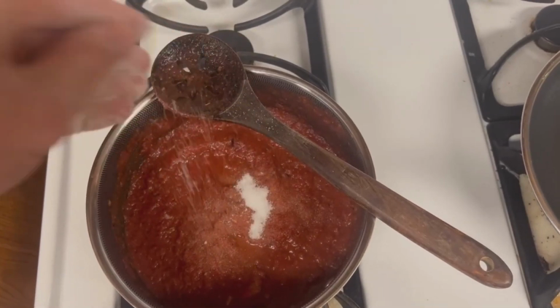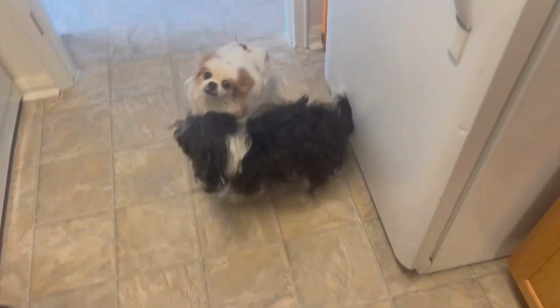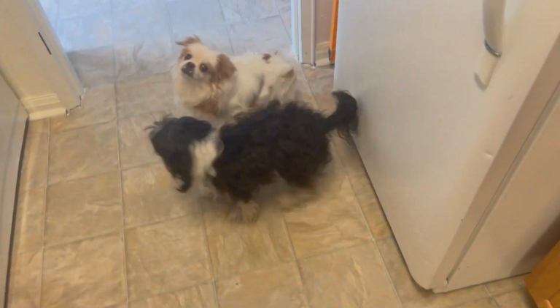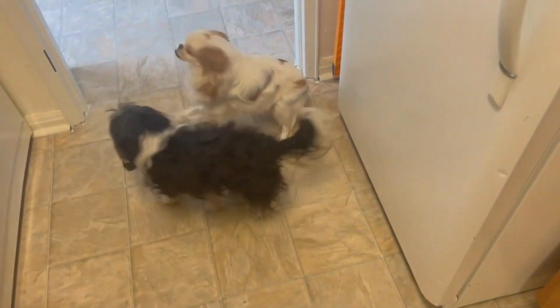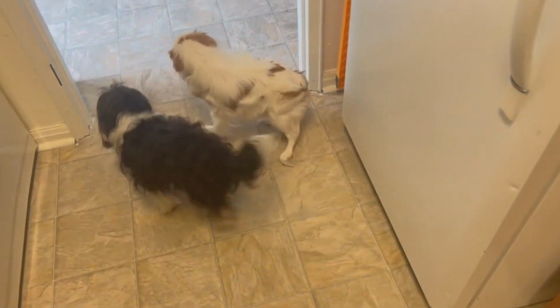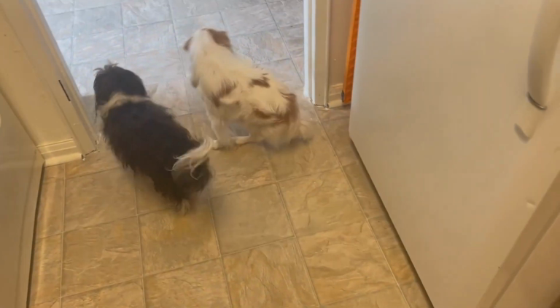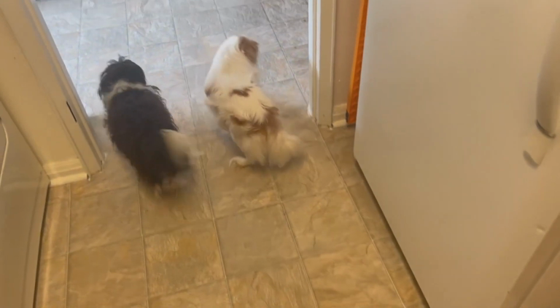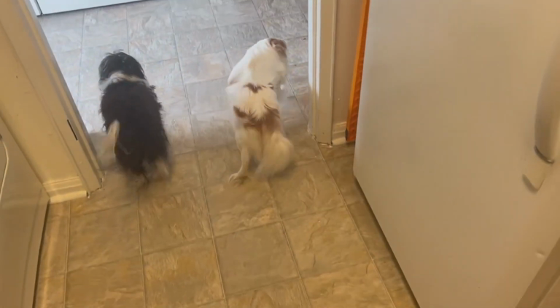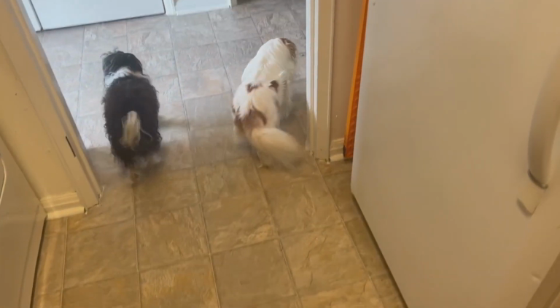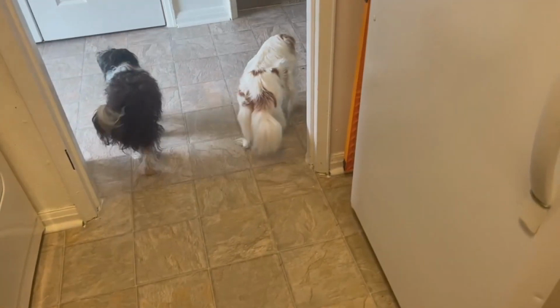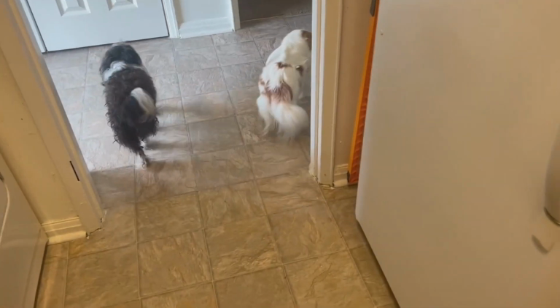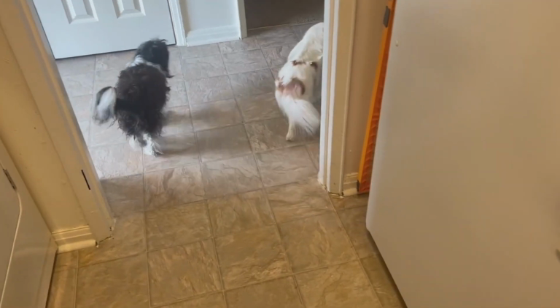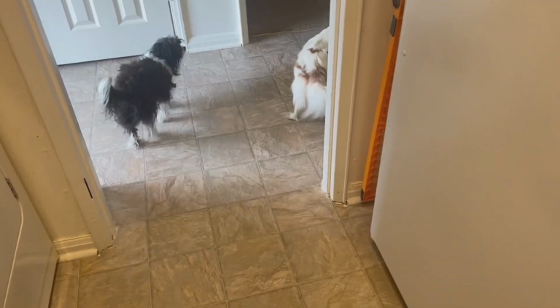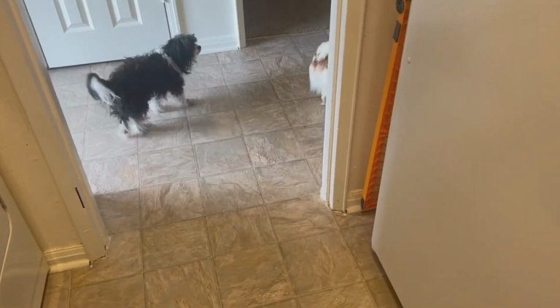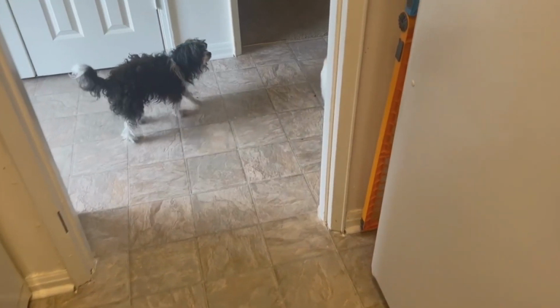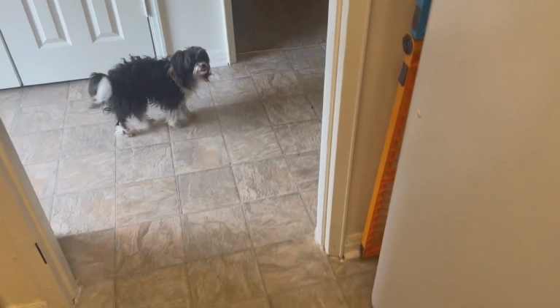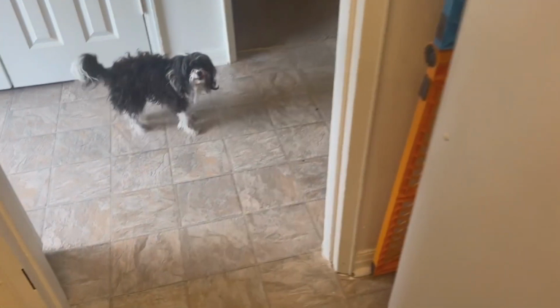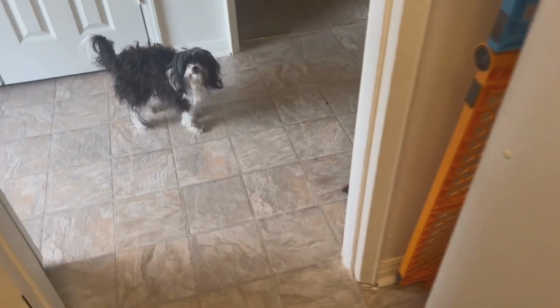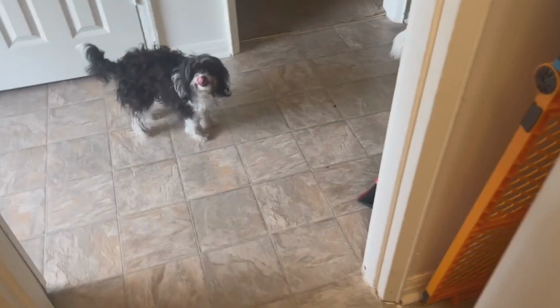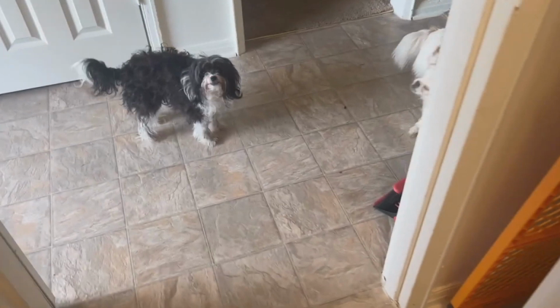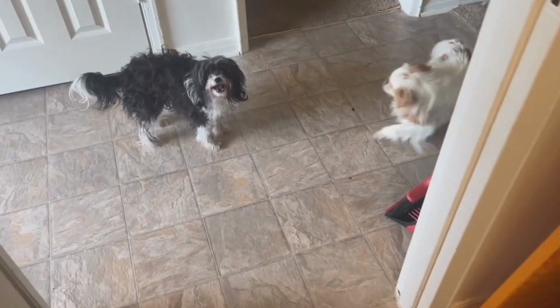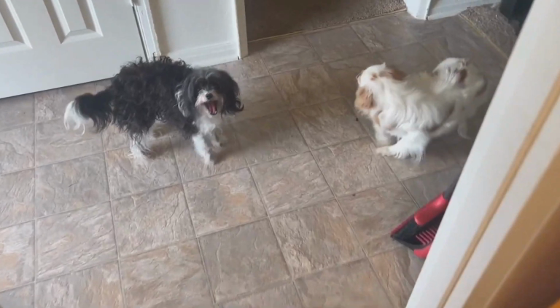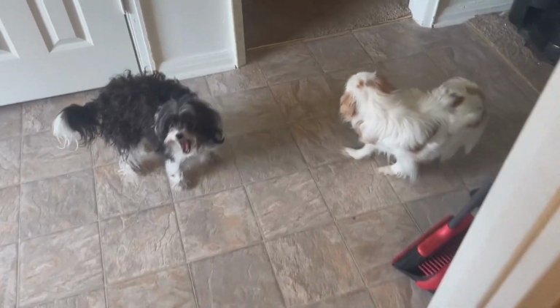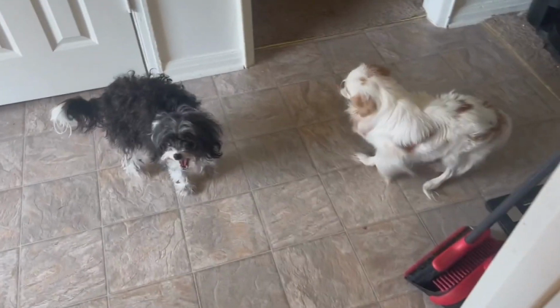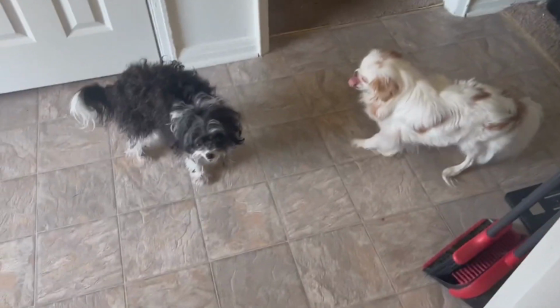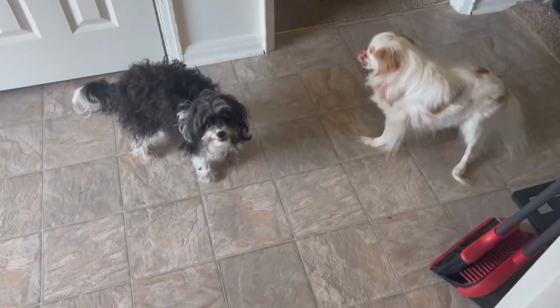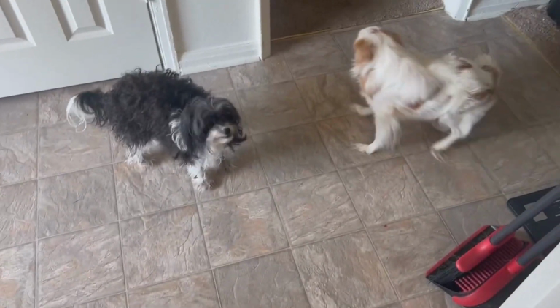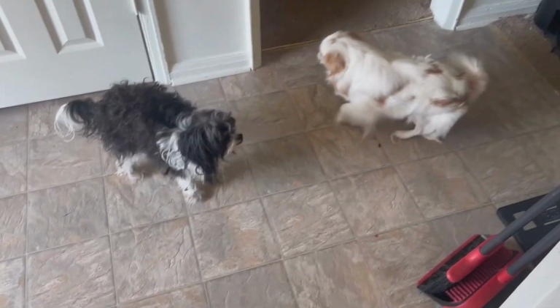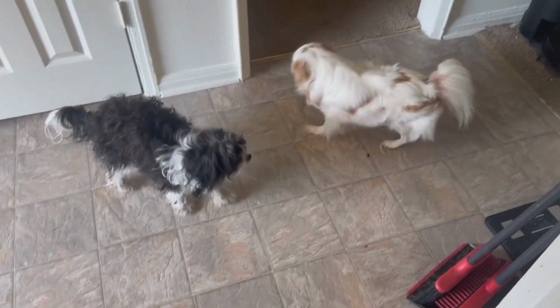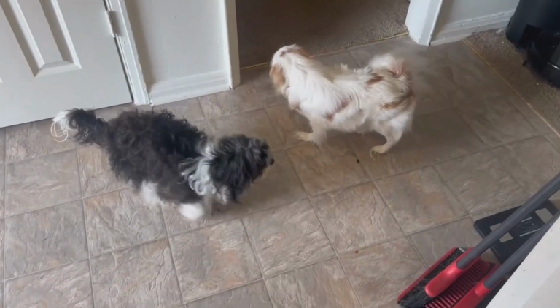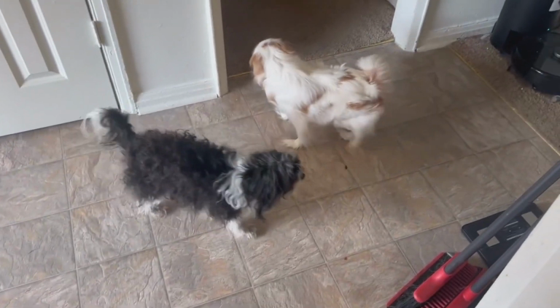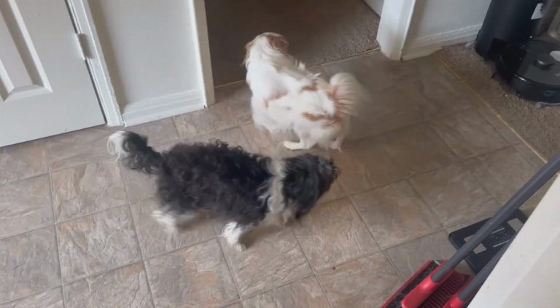Please remember whenever you're cooking to have a bunch of dogs walk around your feet non-stop. It's very important to have dogs walk around your feet and get in the way while you're cooking.